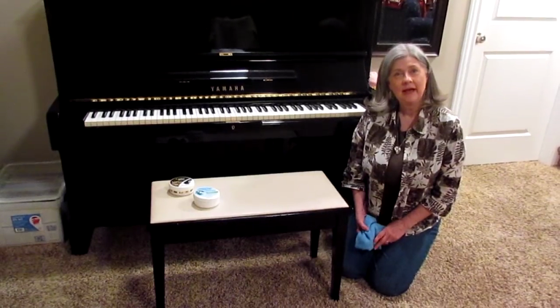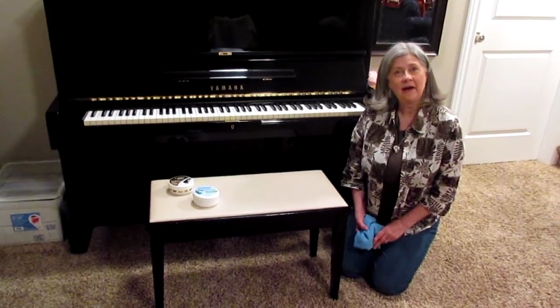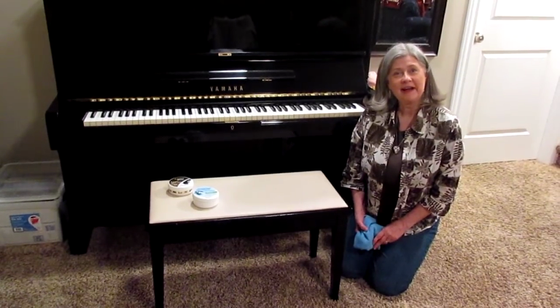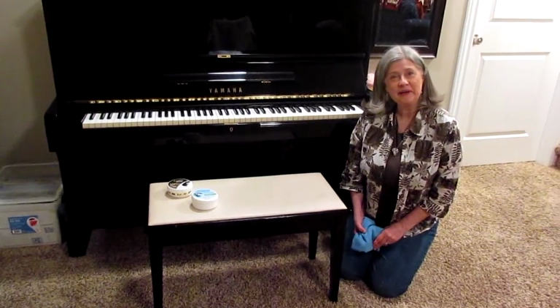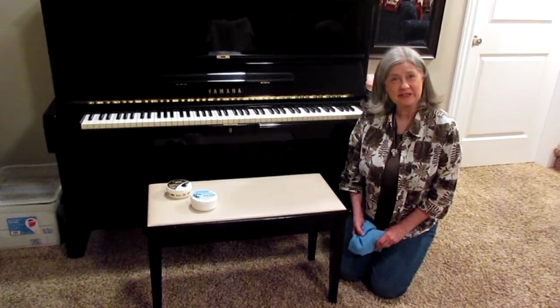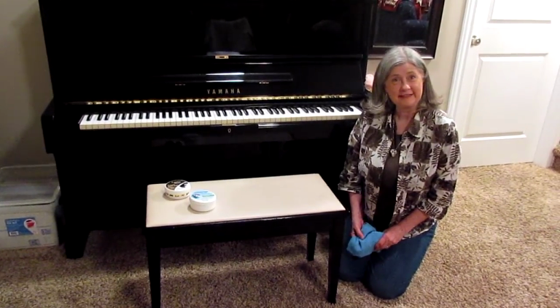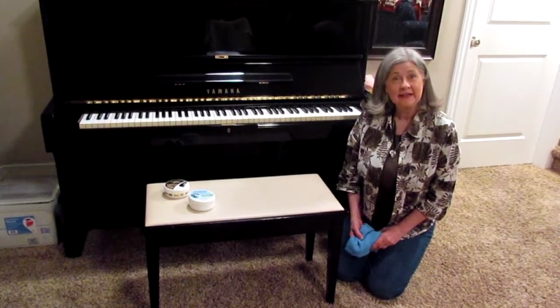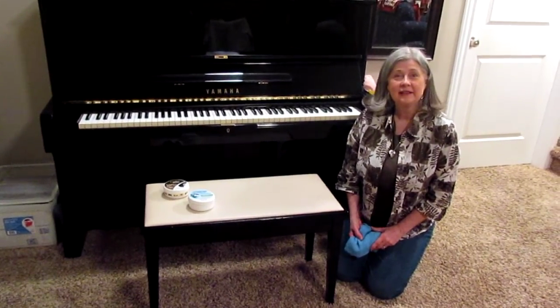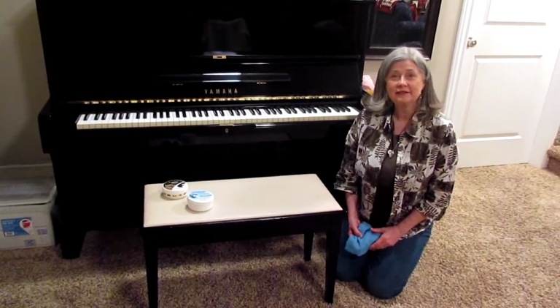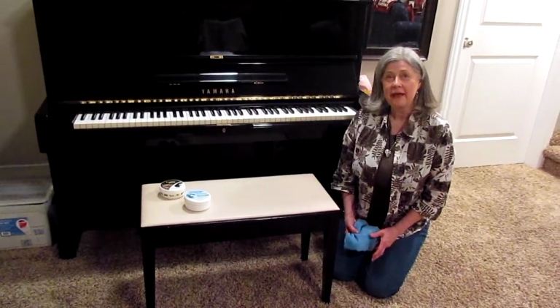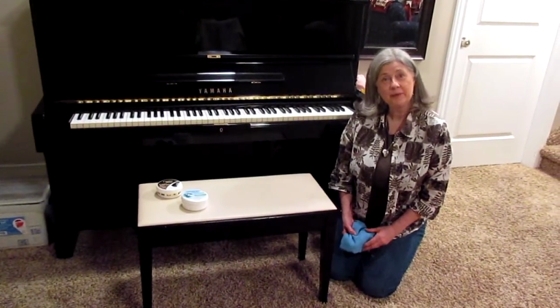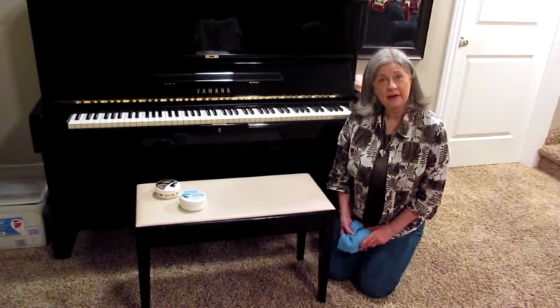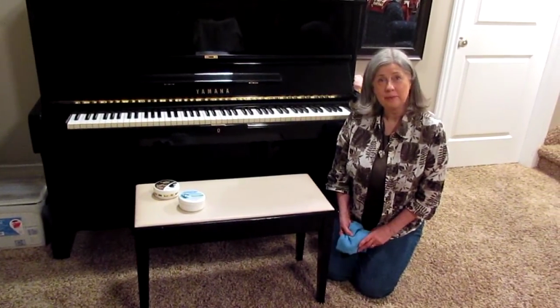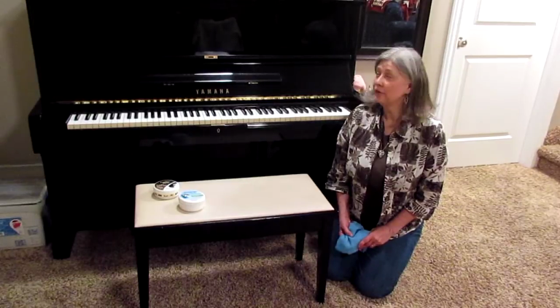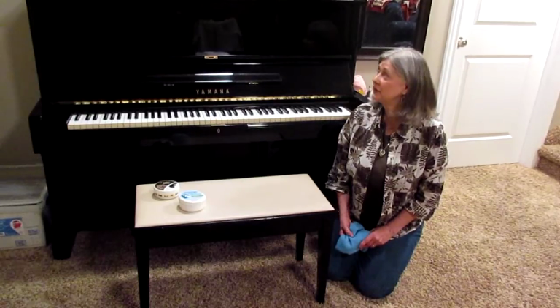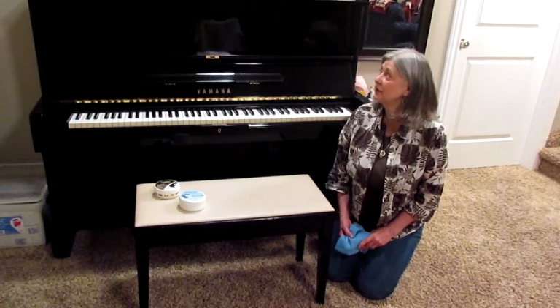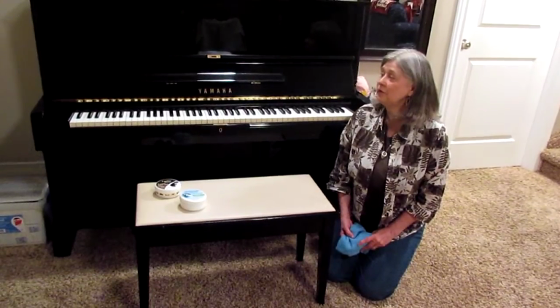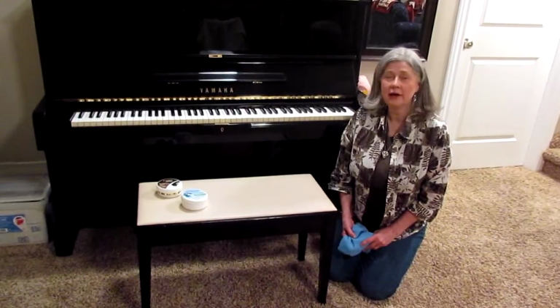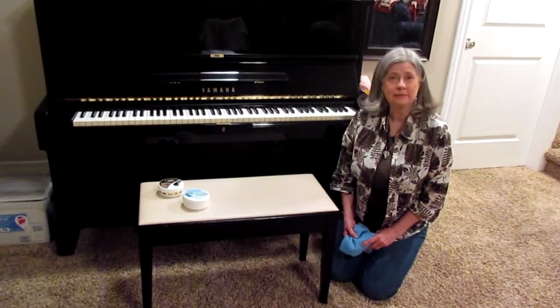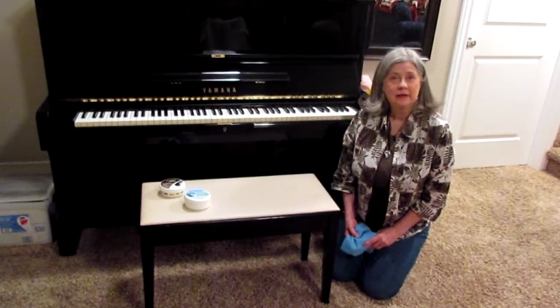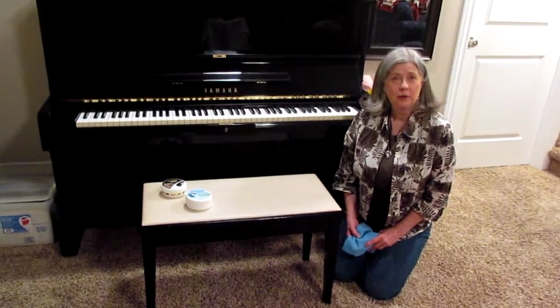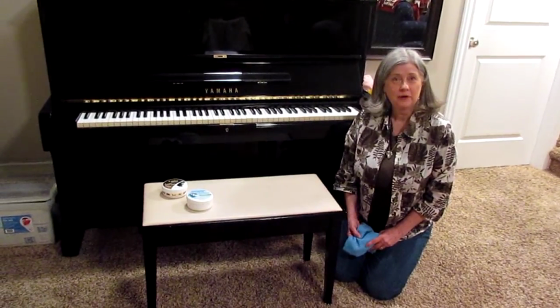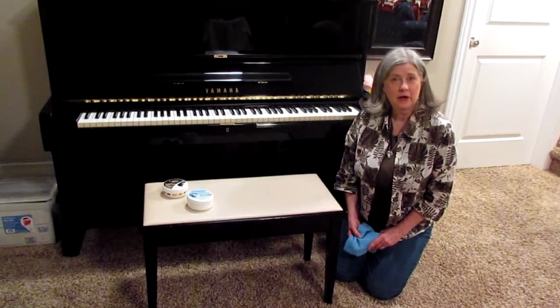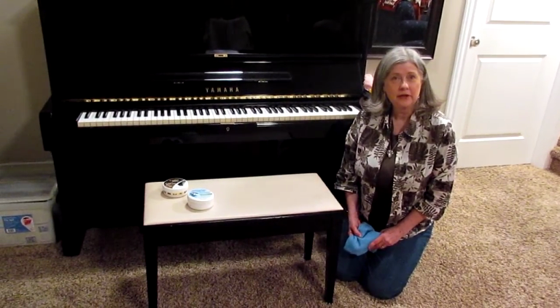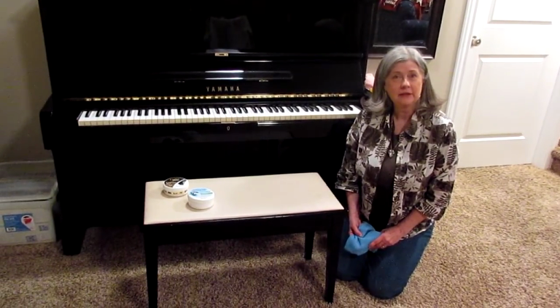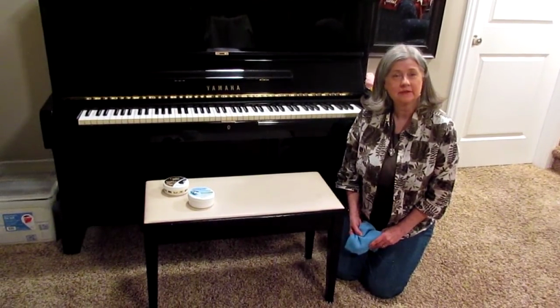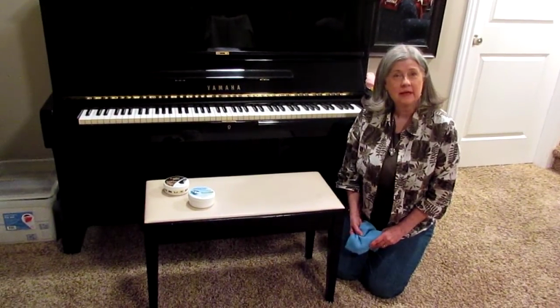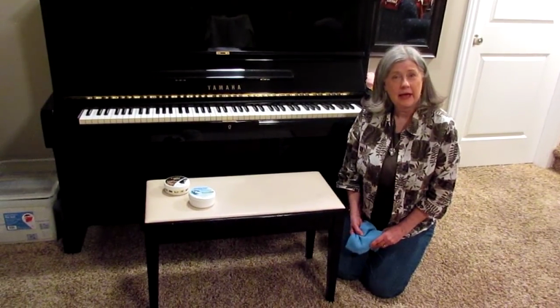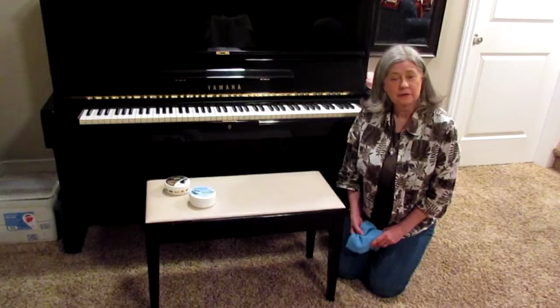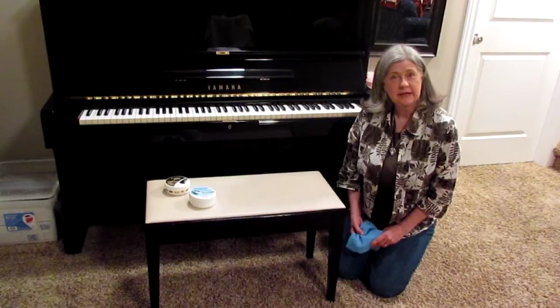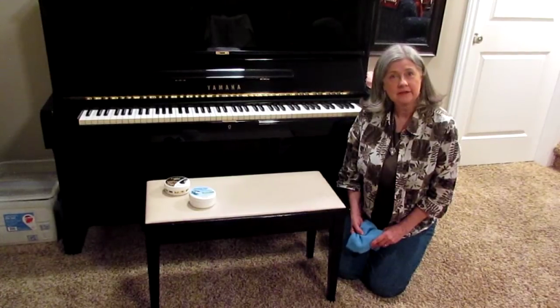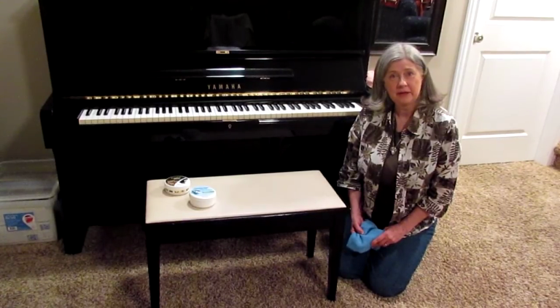Hi, I'm Wendy Jensen. This is our family piano. We bought it 30 years ago for a wonderful daughter that had a great talent to play.